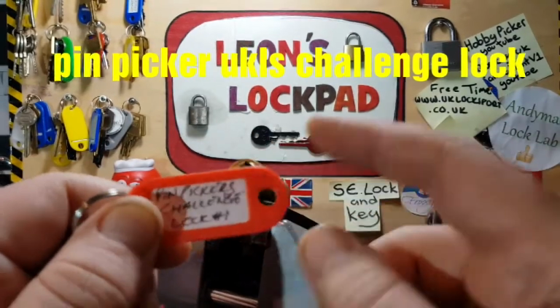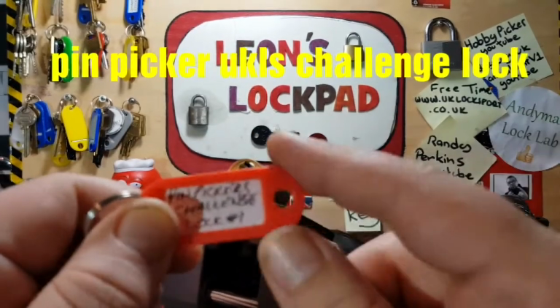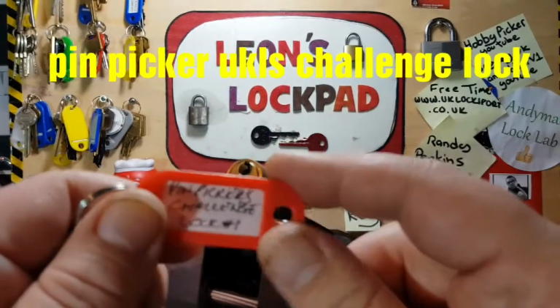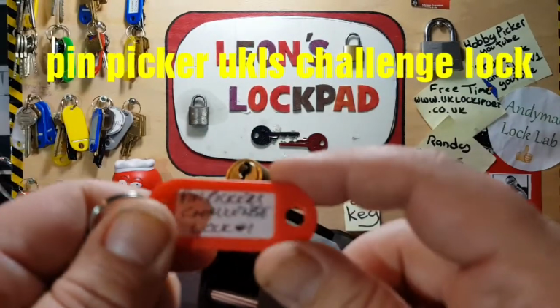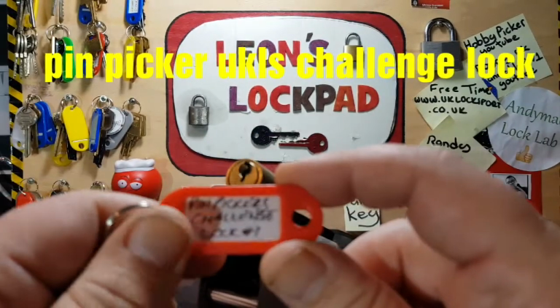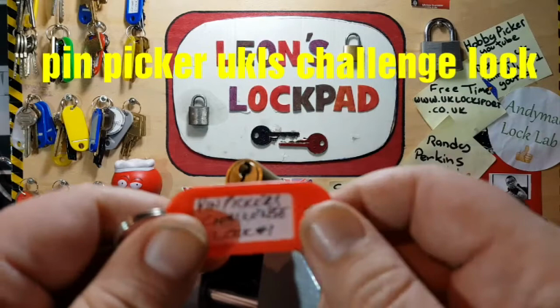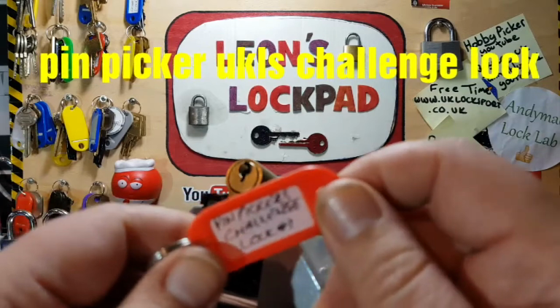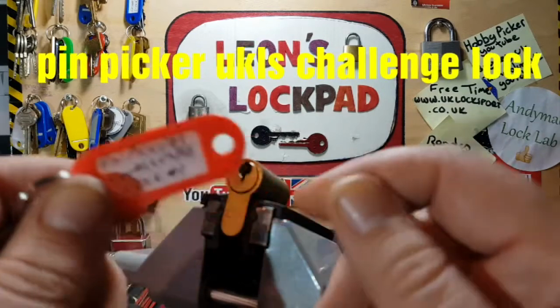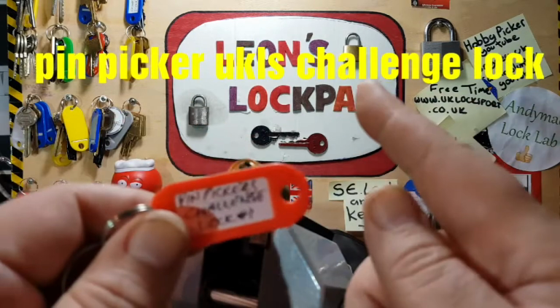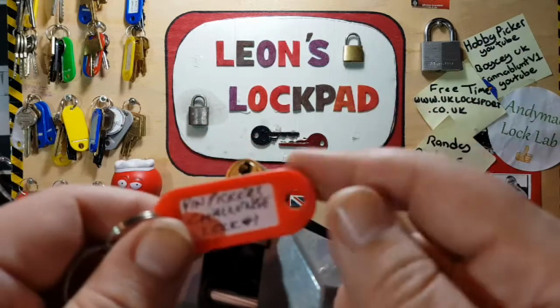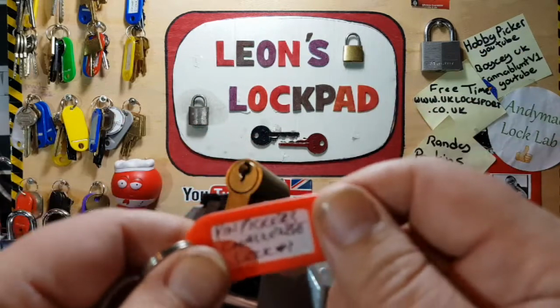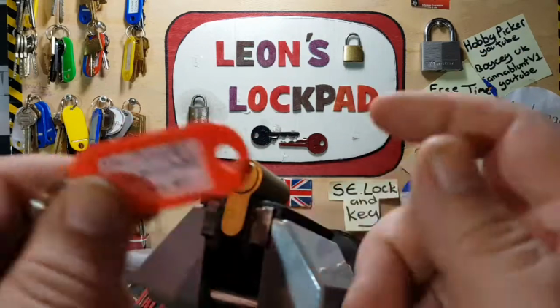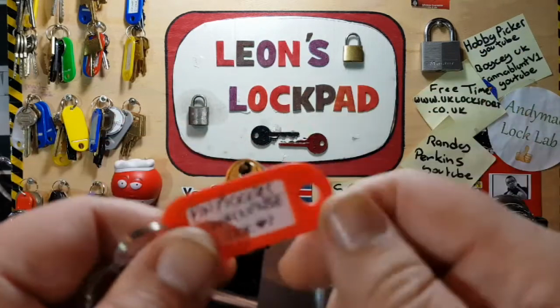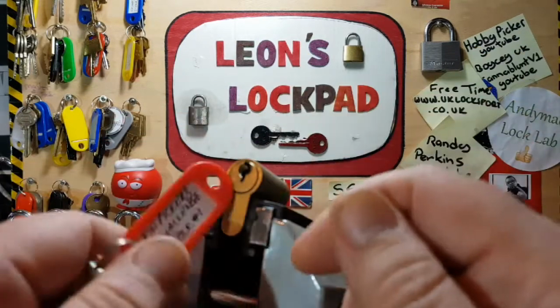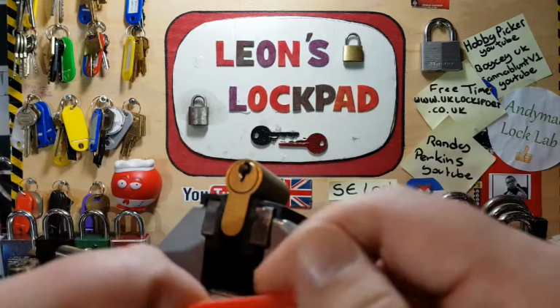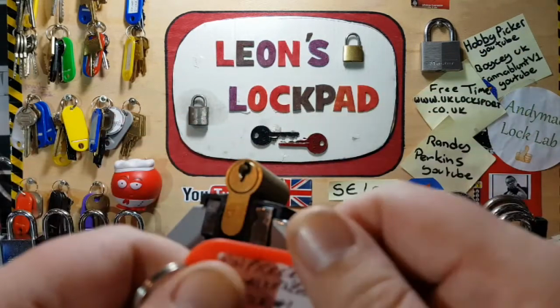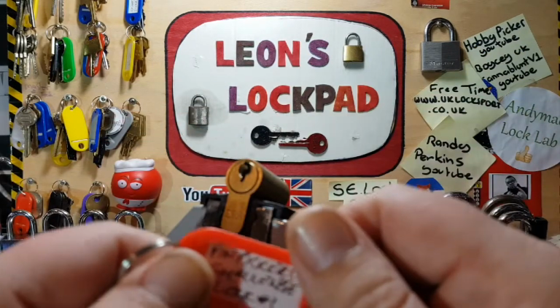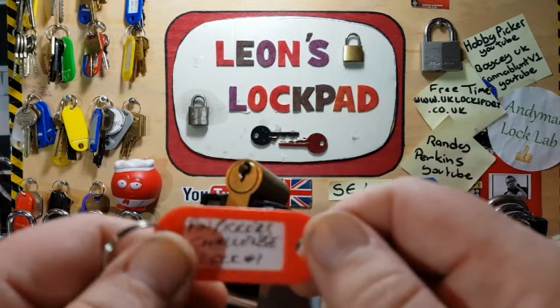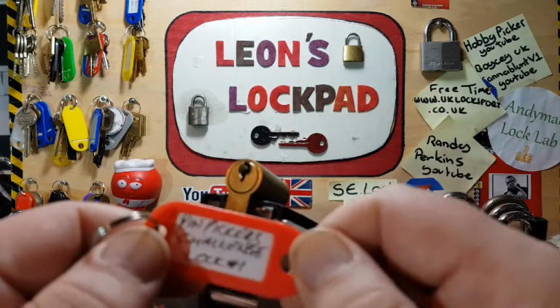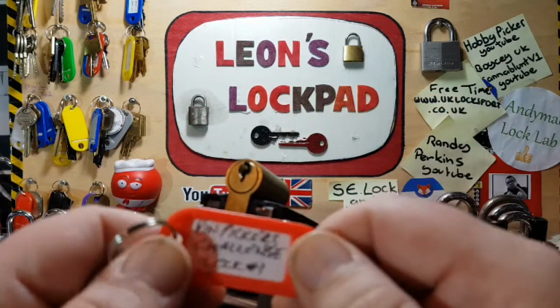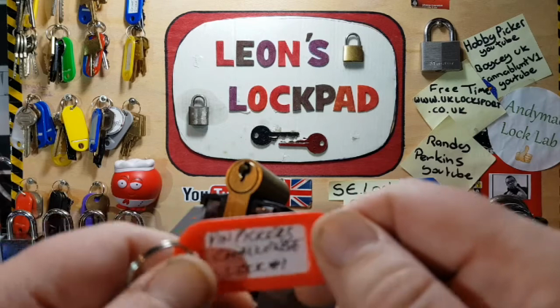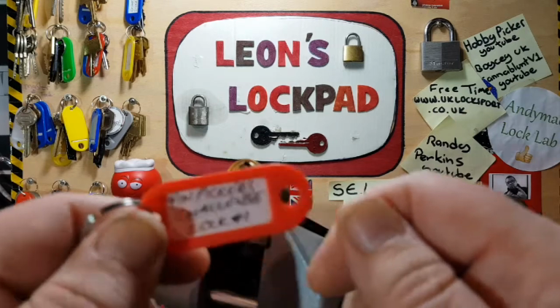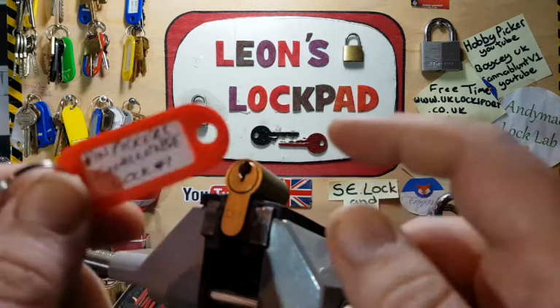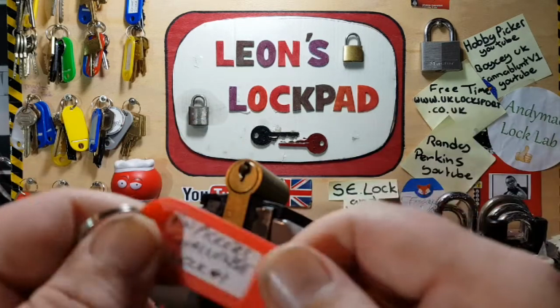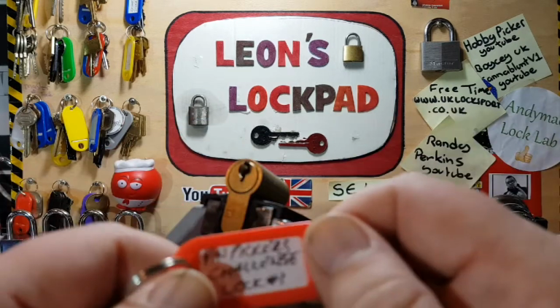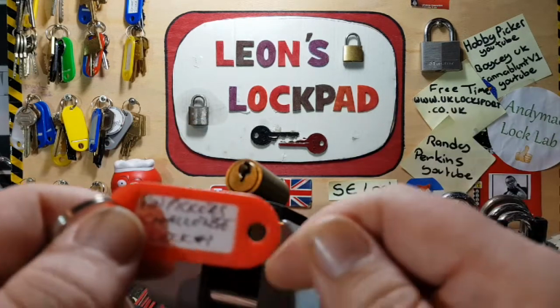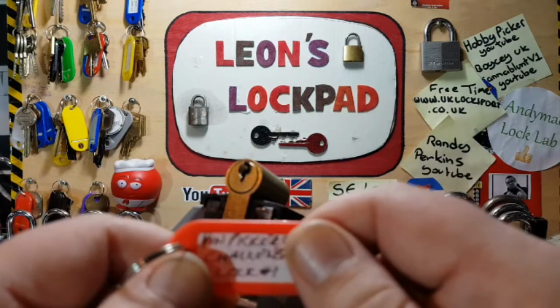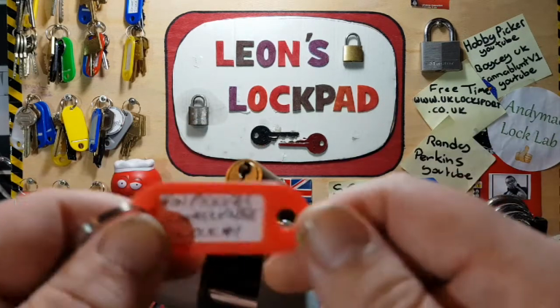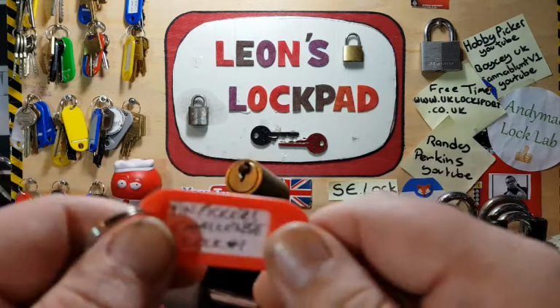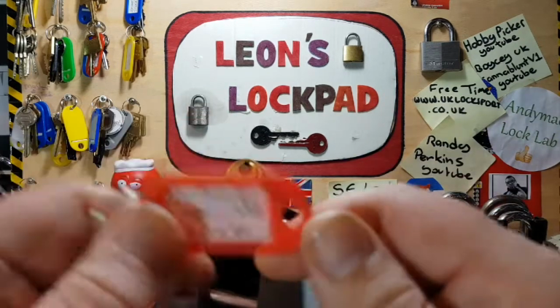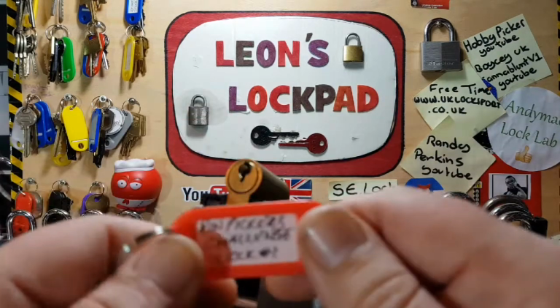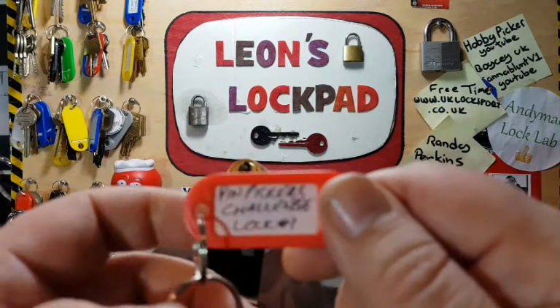After me, this will be going to Pickbeard. So if you're watching, send me a PM and we'll get this sent off to you once it's picked. If not, I'll come and find you on UKLS and I'll send you a message.